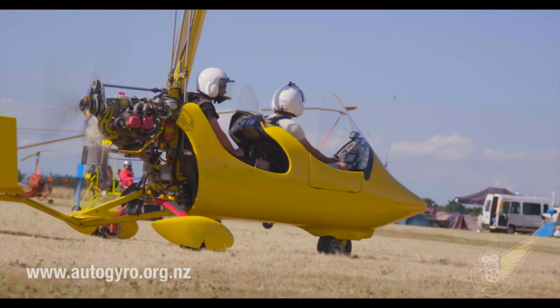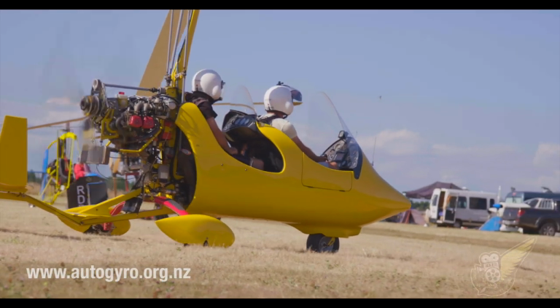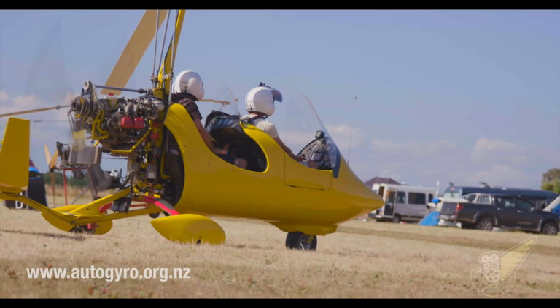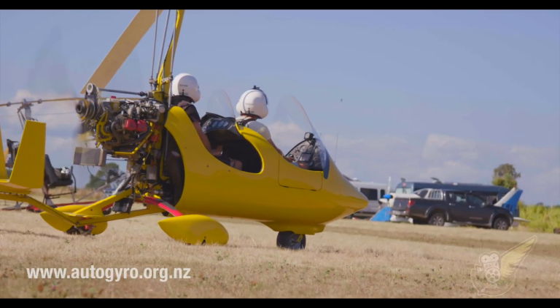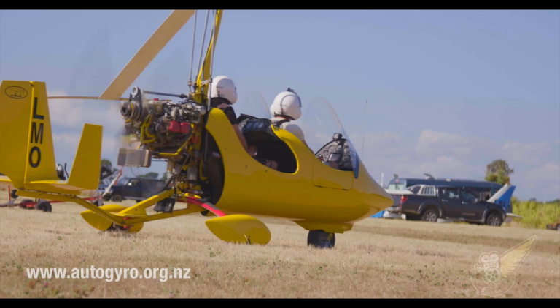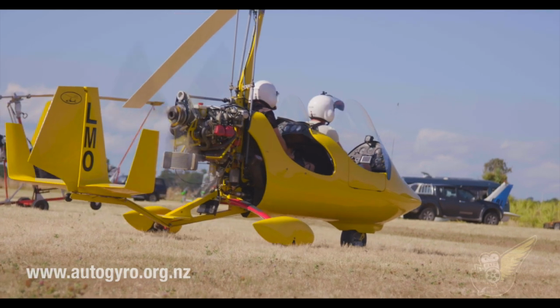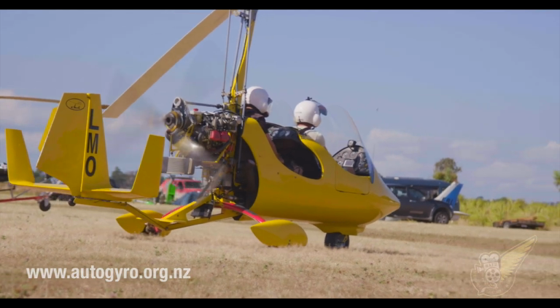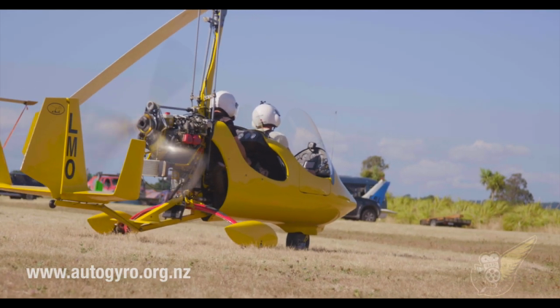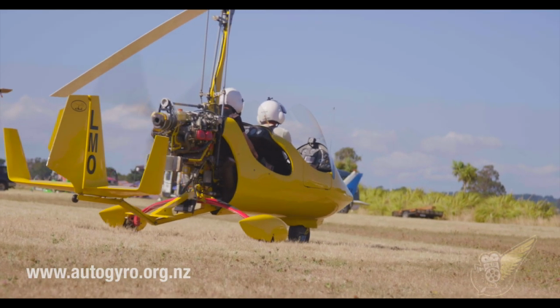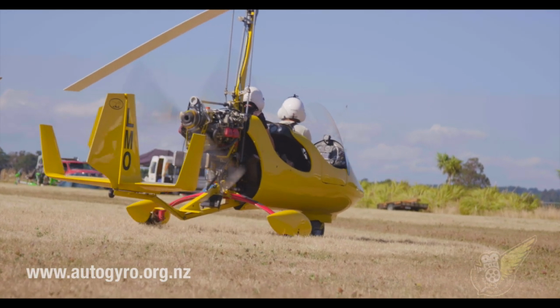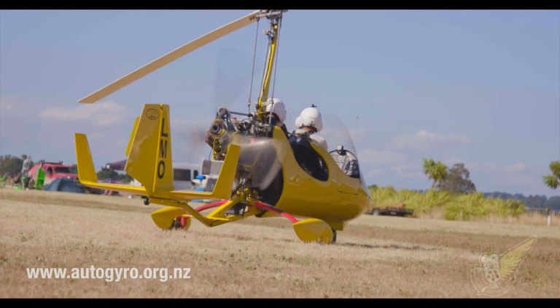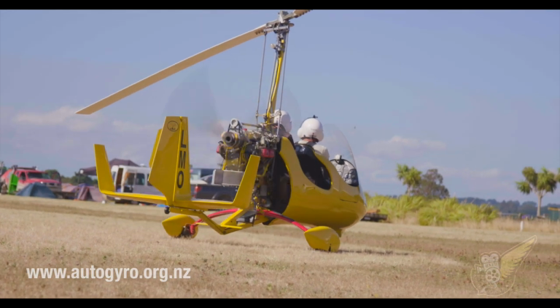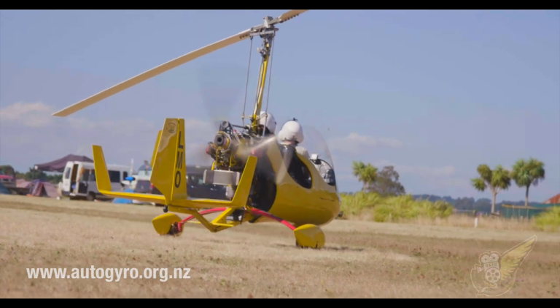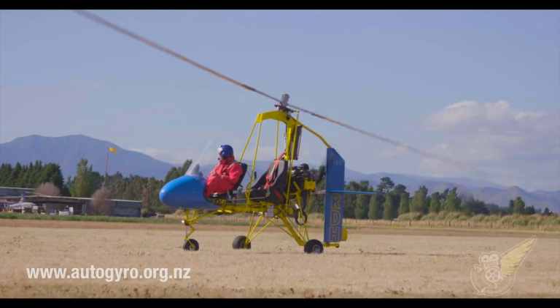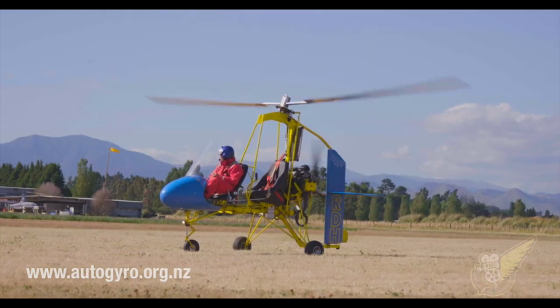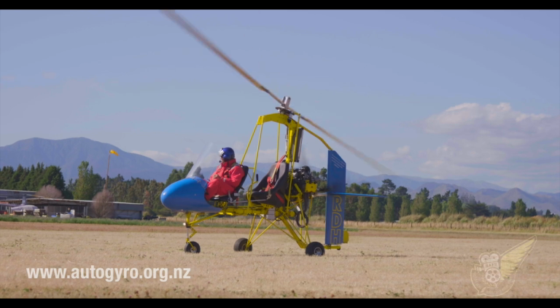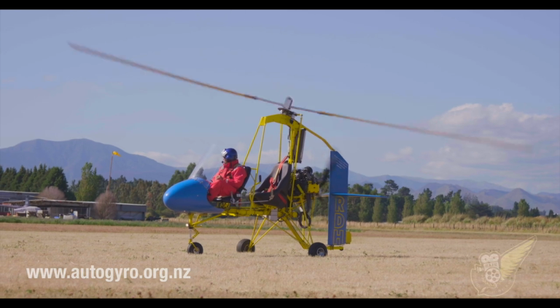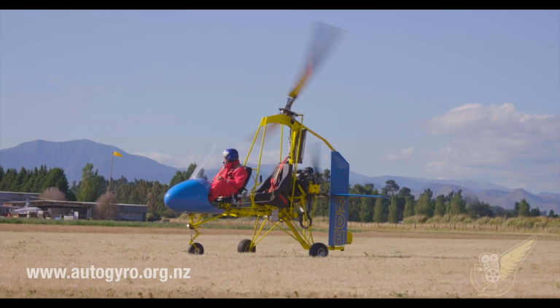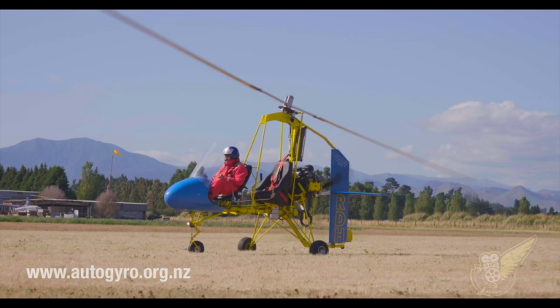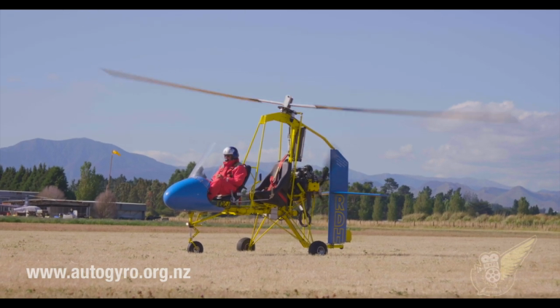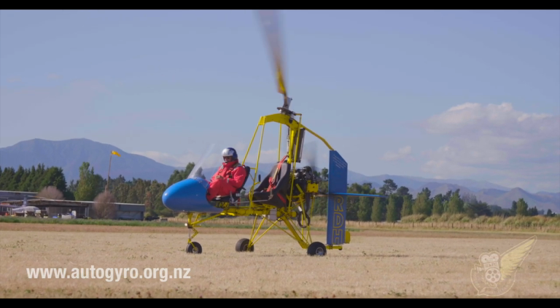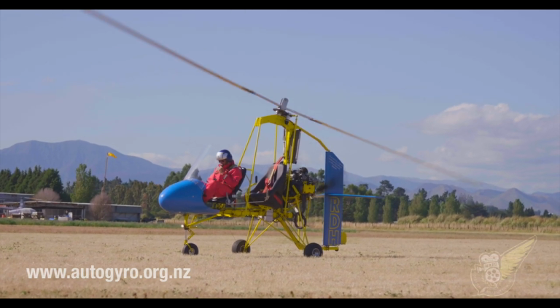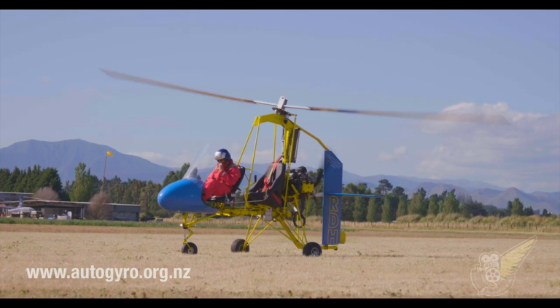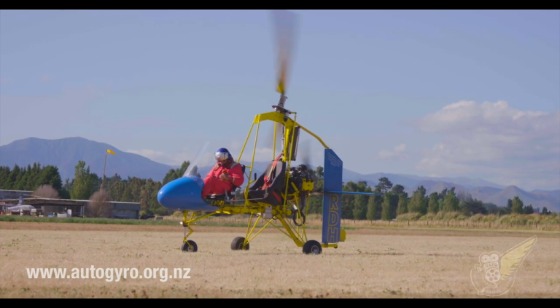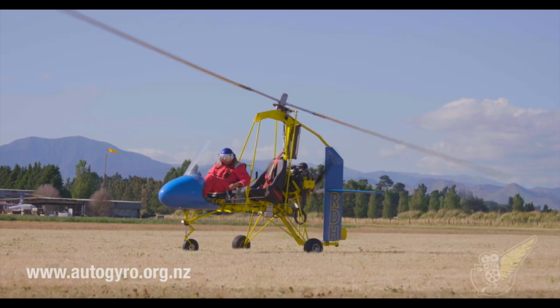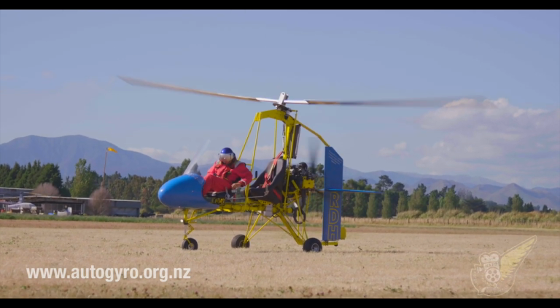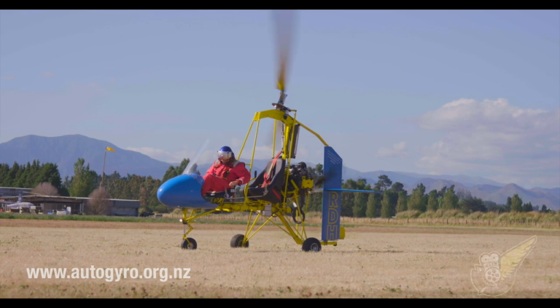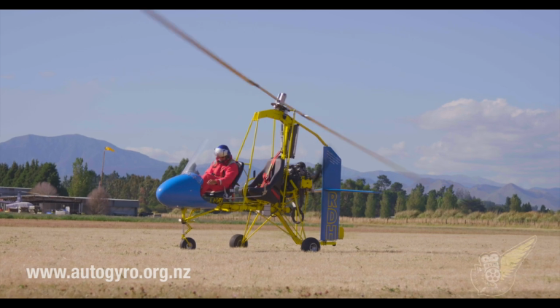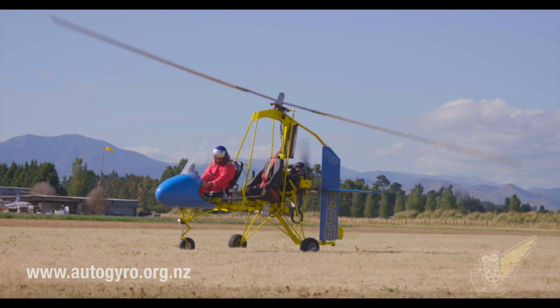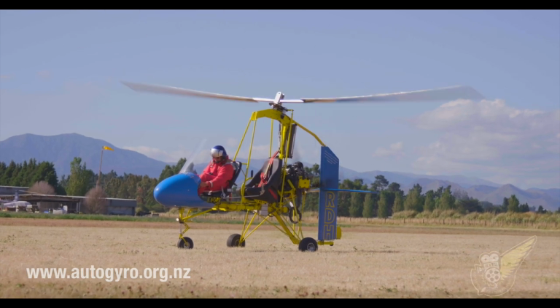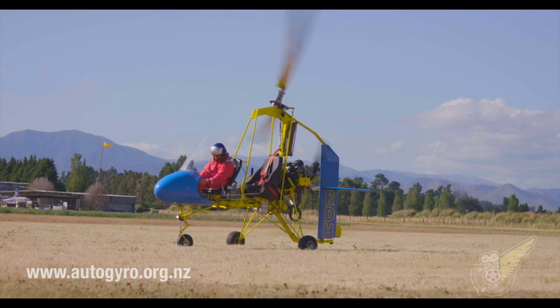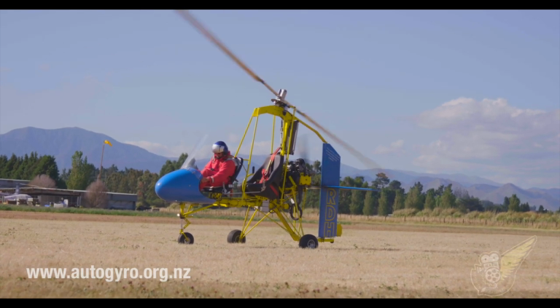As mentioned previously, the rotor on a gyroplane is unpowered — there's no engine turning the blades at all. What you're seeing here are the blades rotating because of the airflow, in this case because of the wind, and not because there's any mechanical input to make them turn.